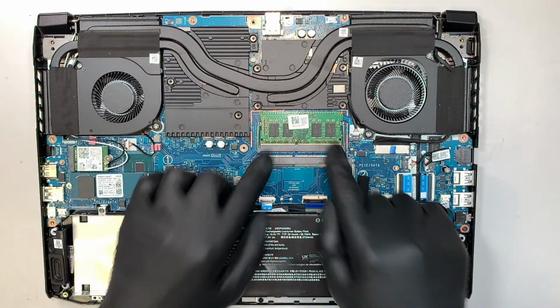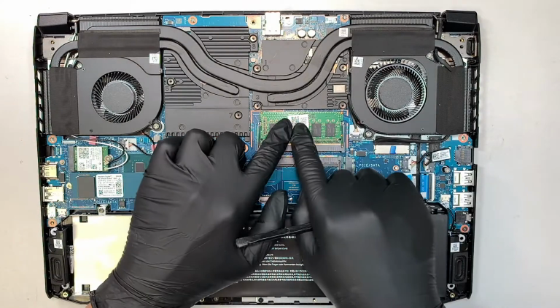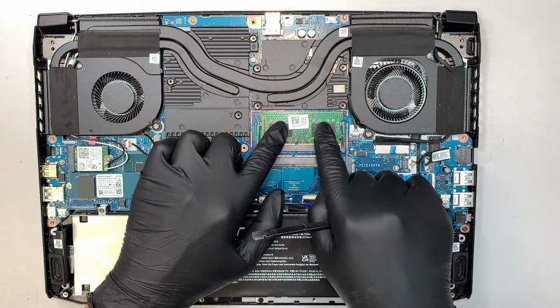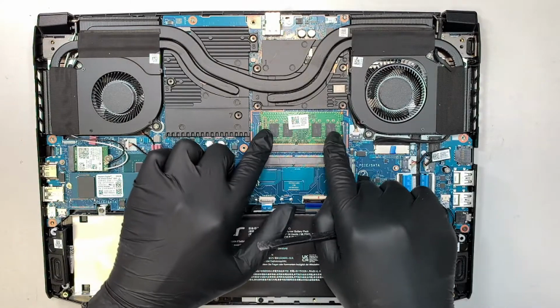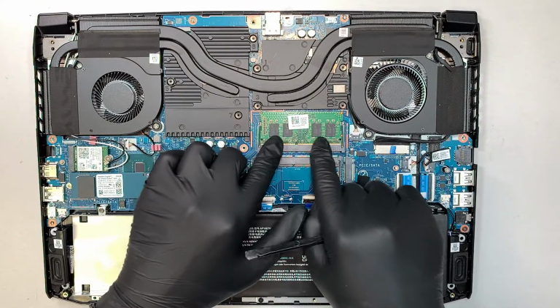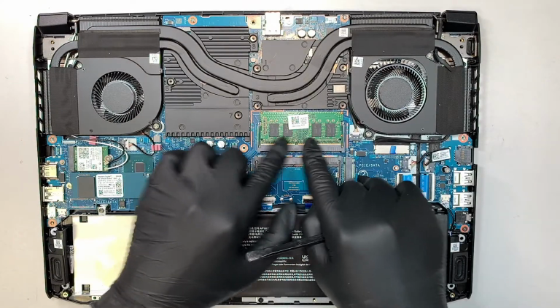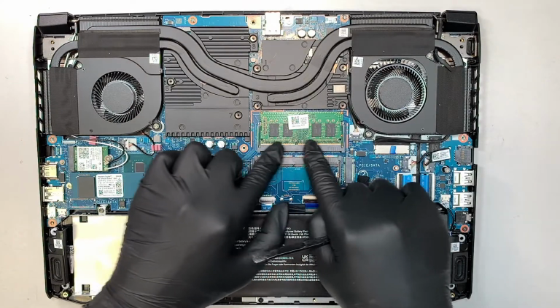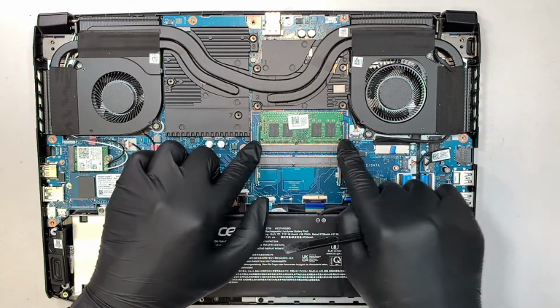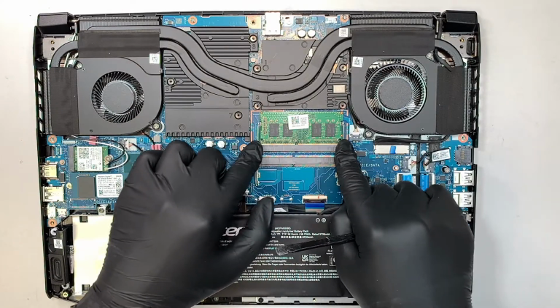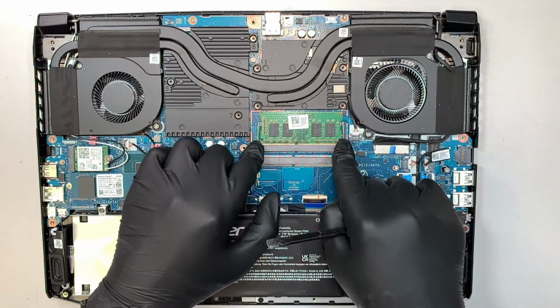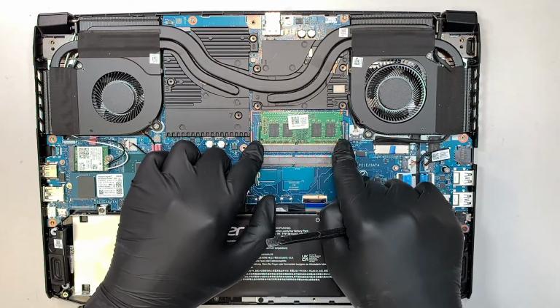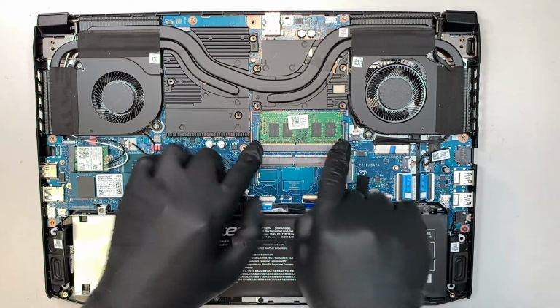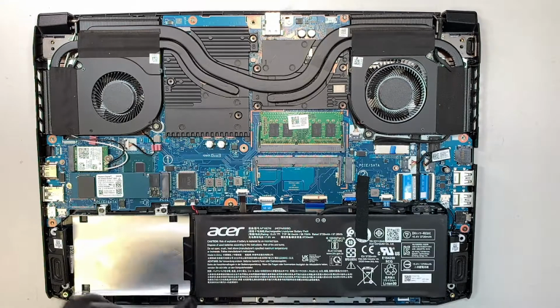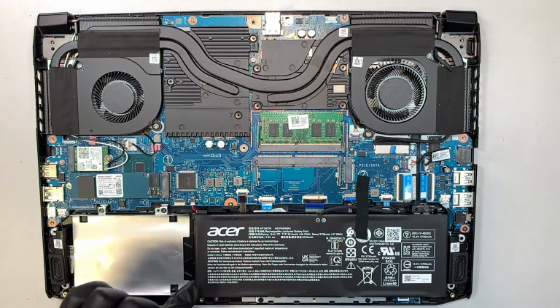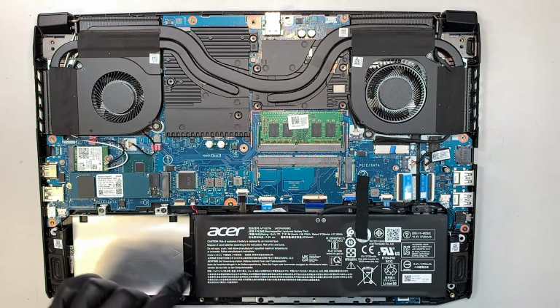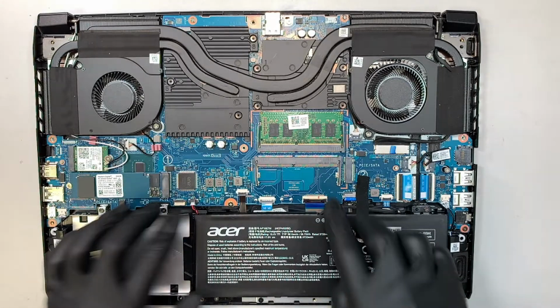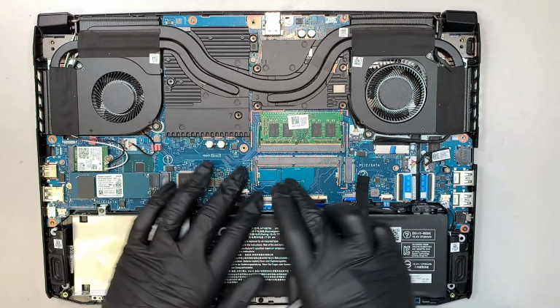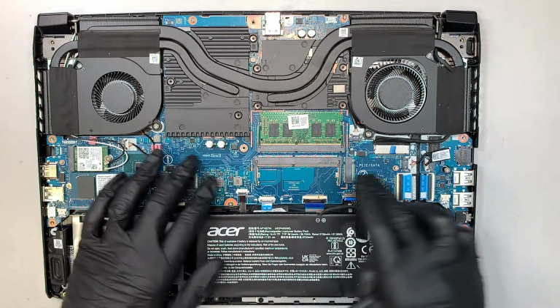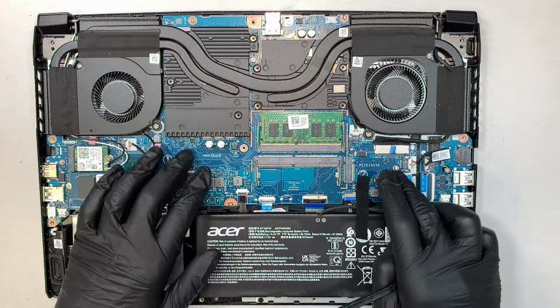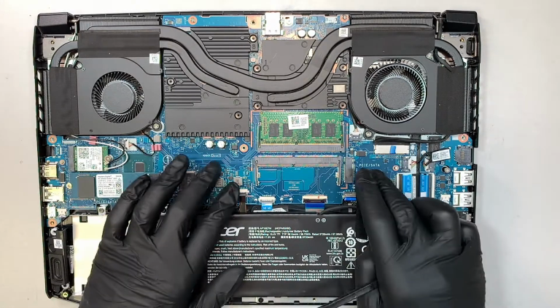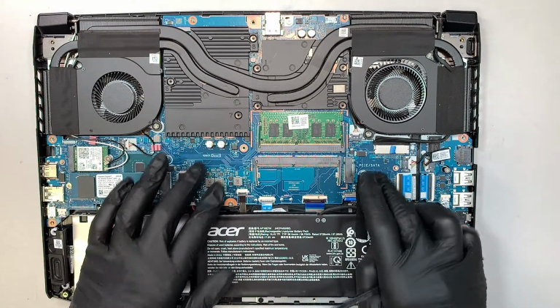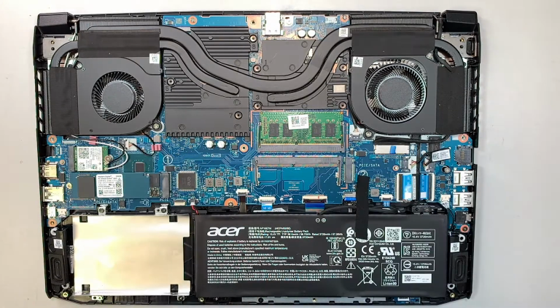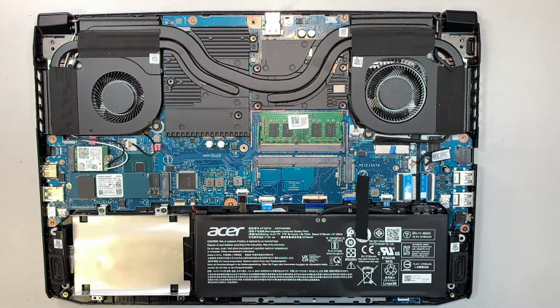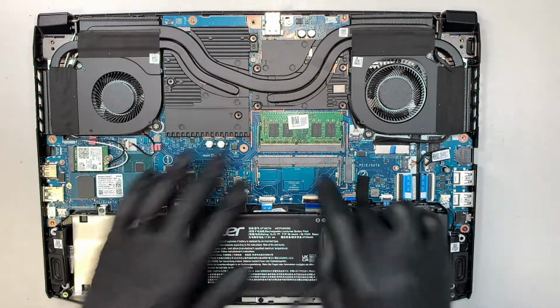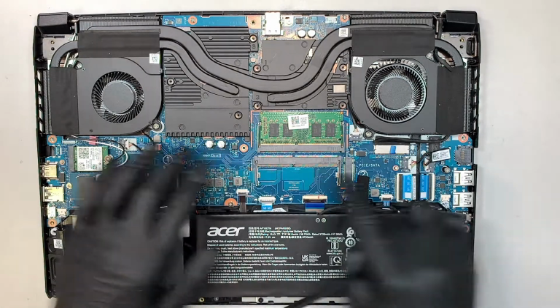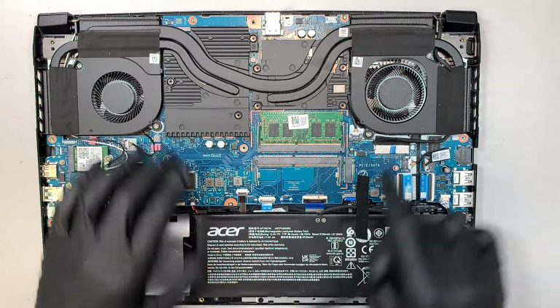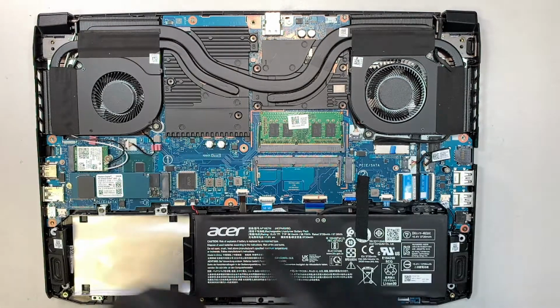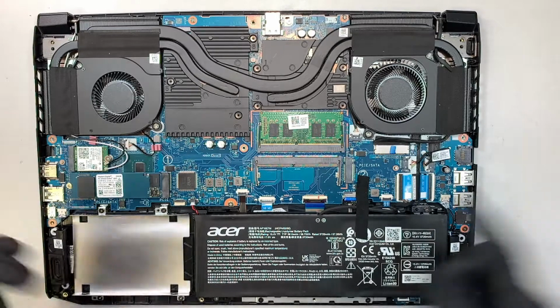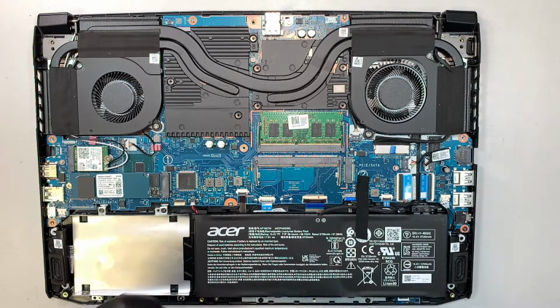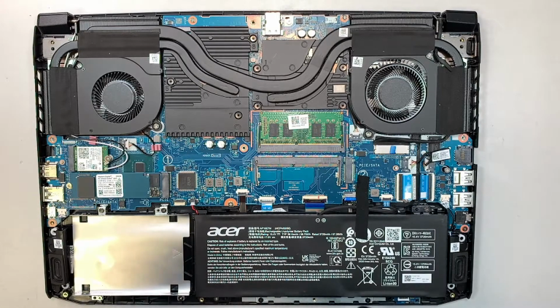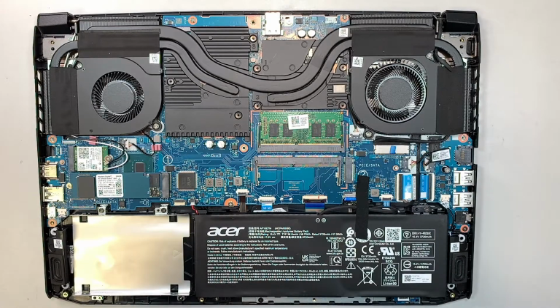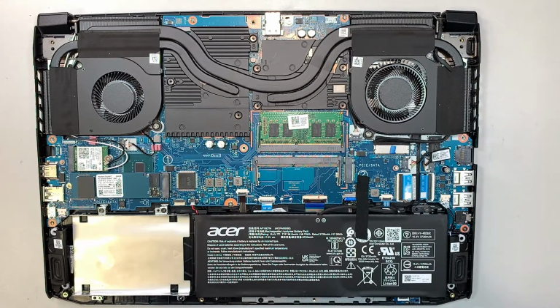This is your DDR4 8GB of RAM. The motherboard is the blue board. At the bottom here is what we call the logic board.